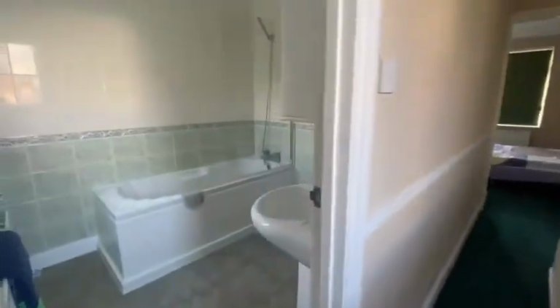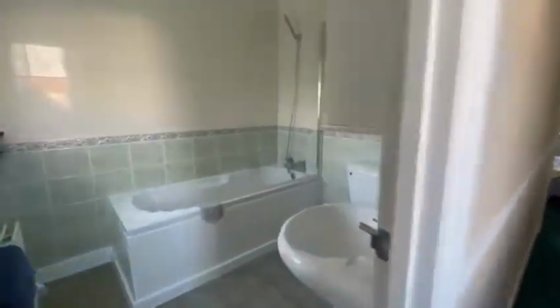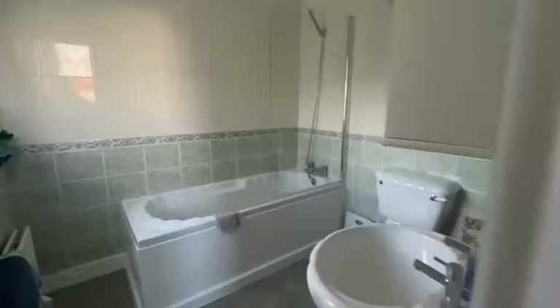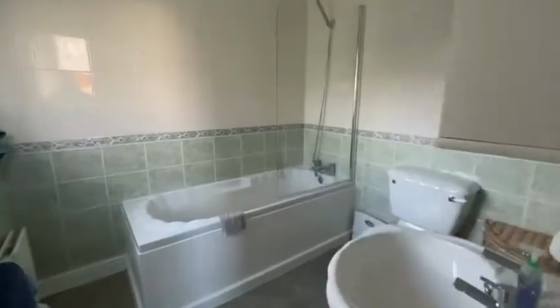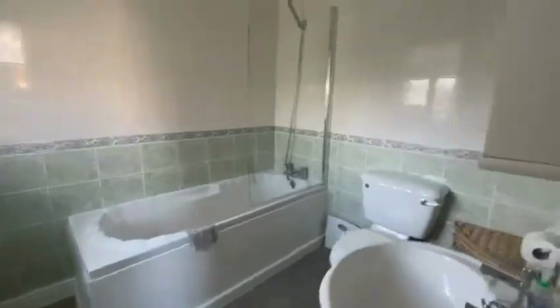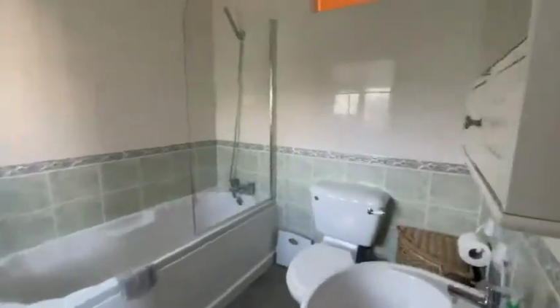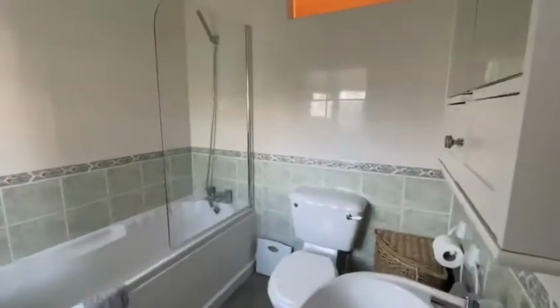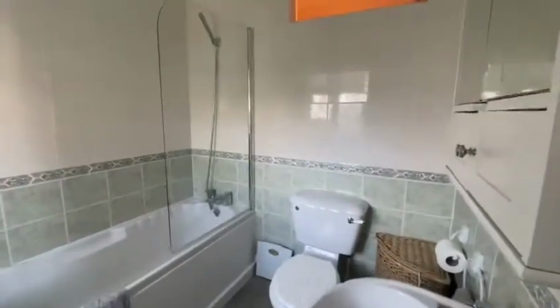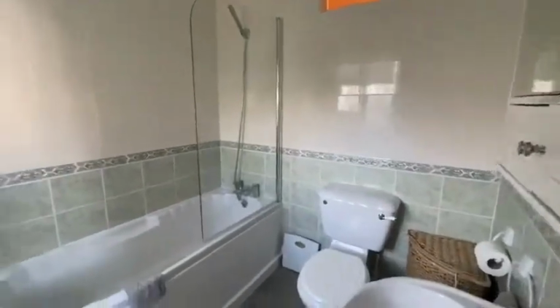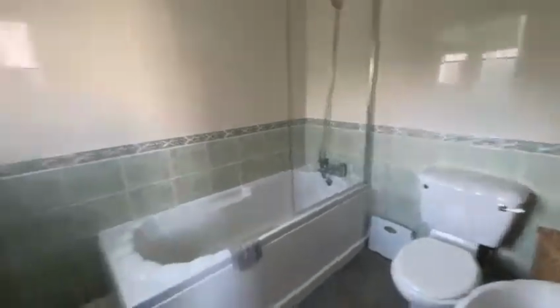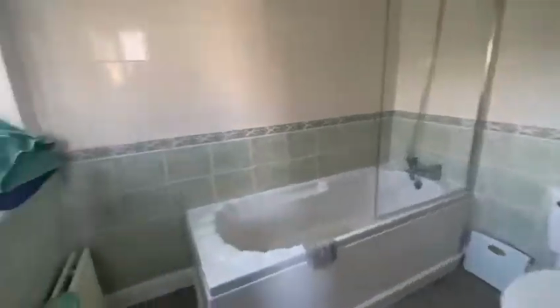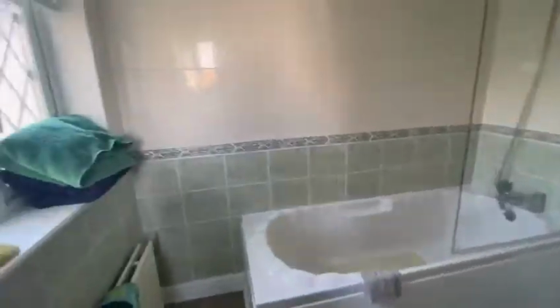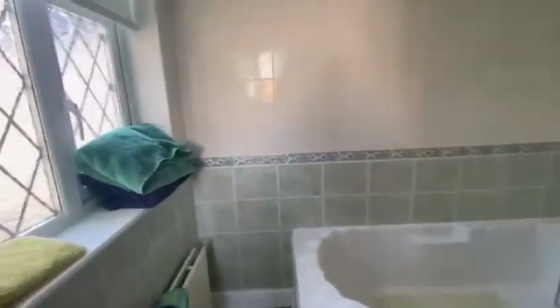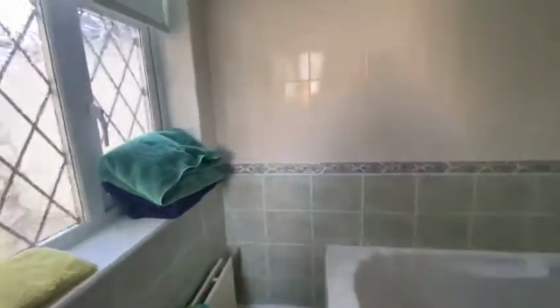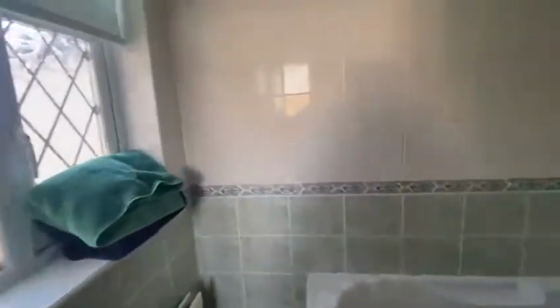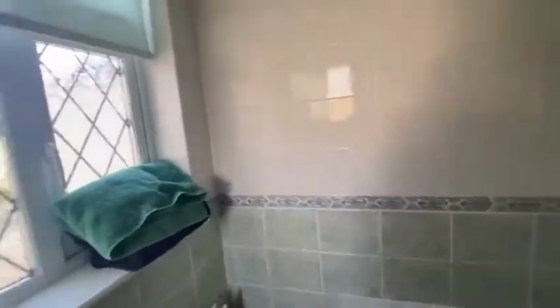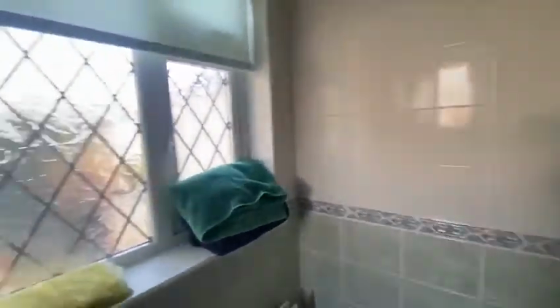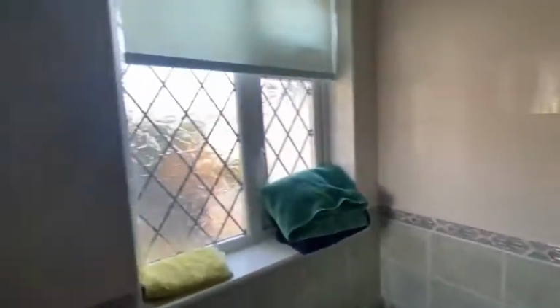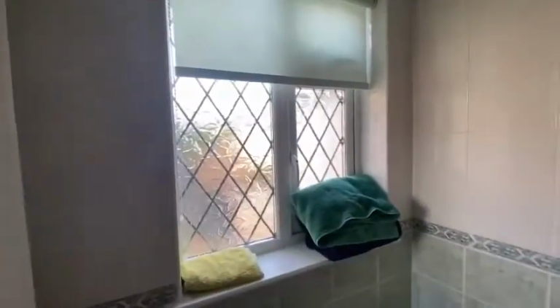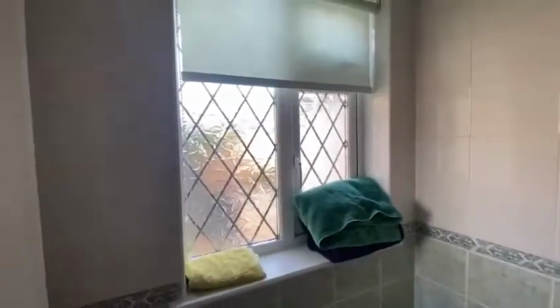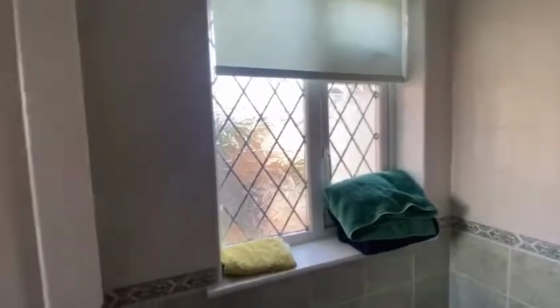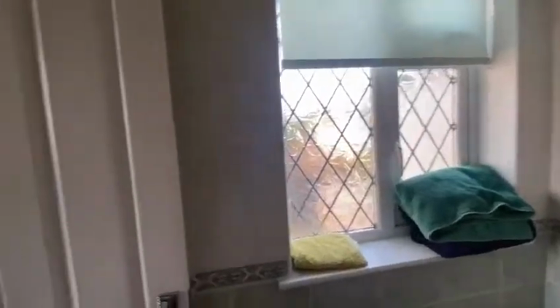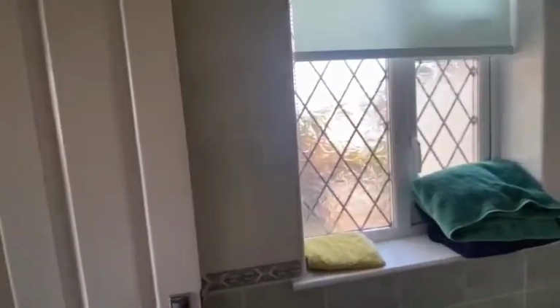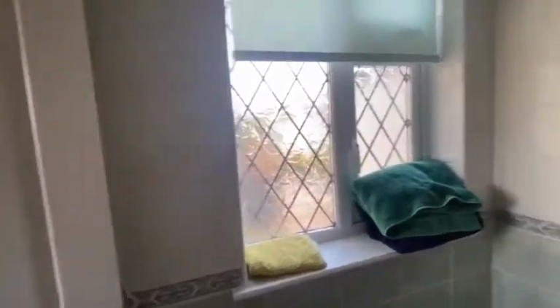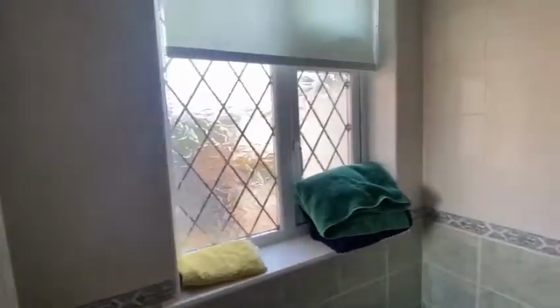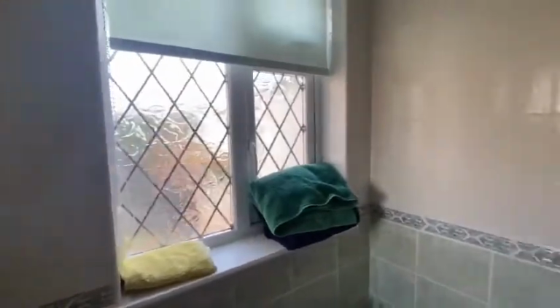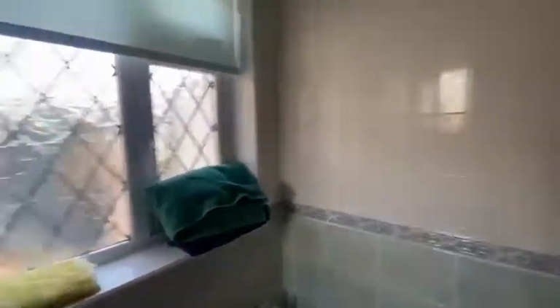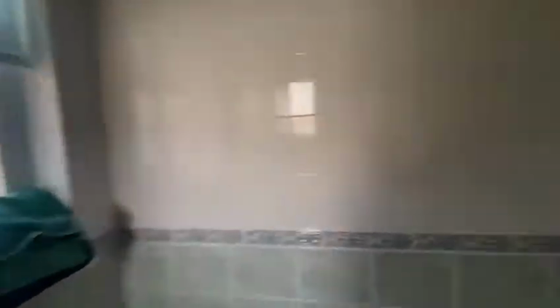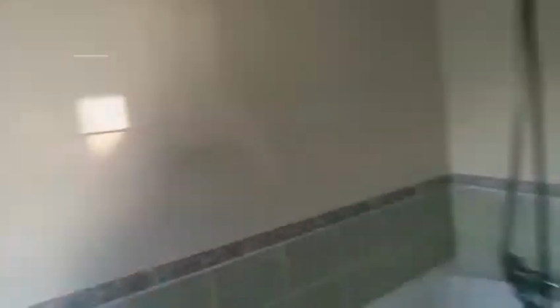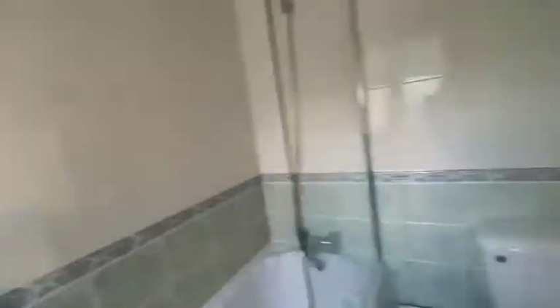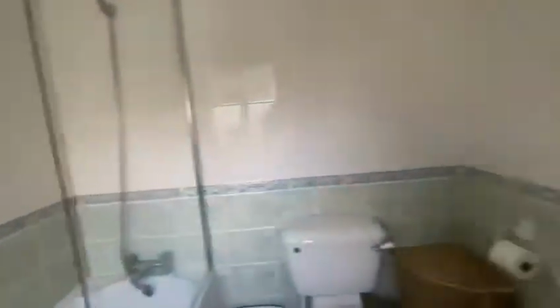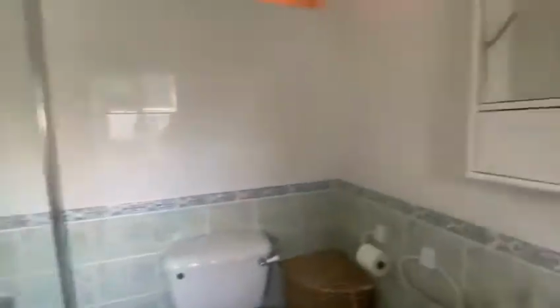Leading through to the bathroom, again it's a lovely size and you've got a good-sized window to bring in a lot of natural light.